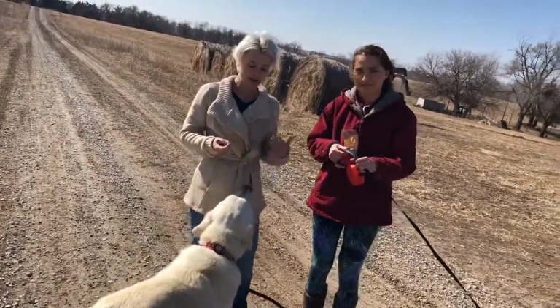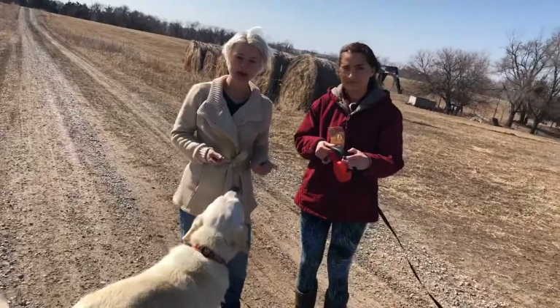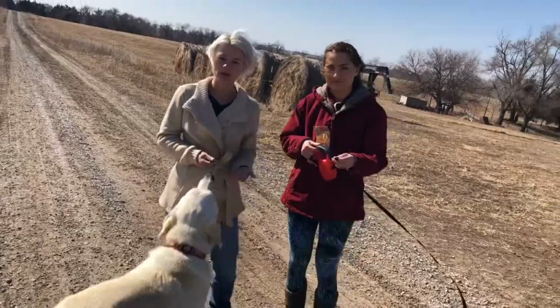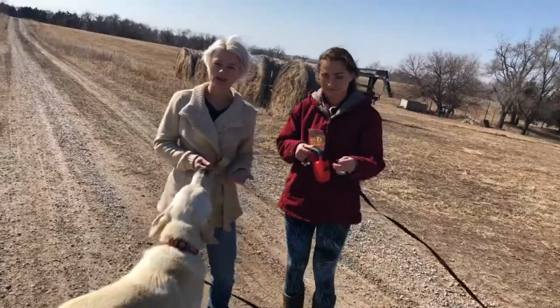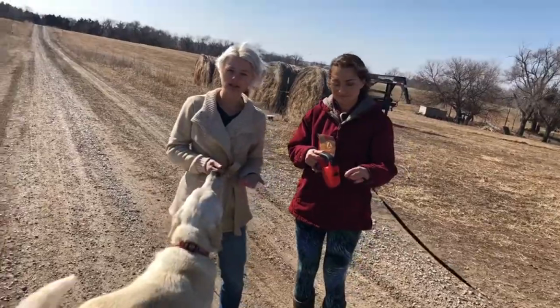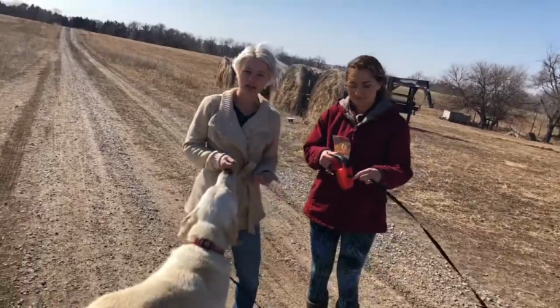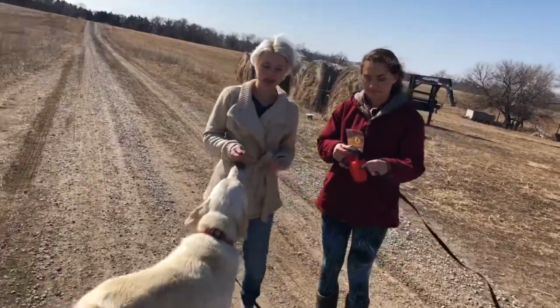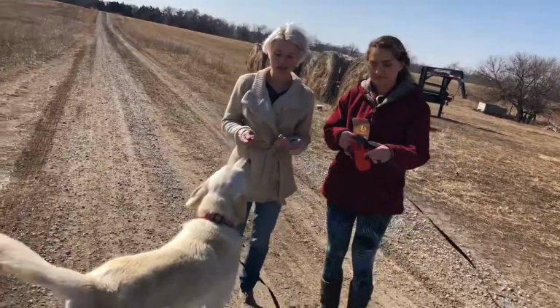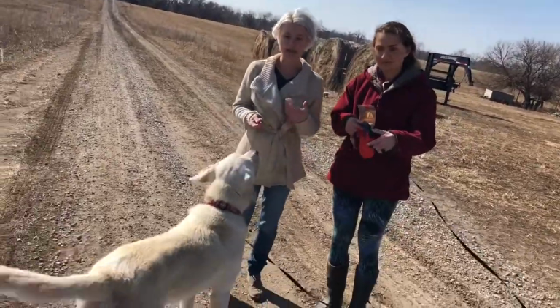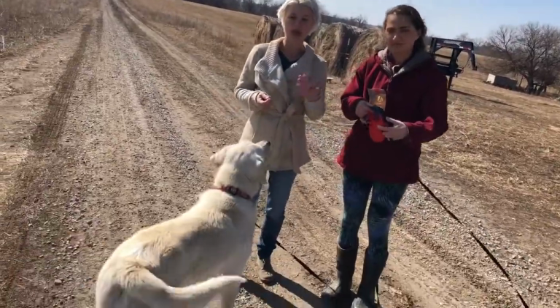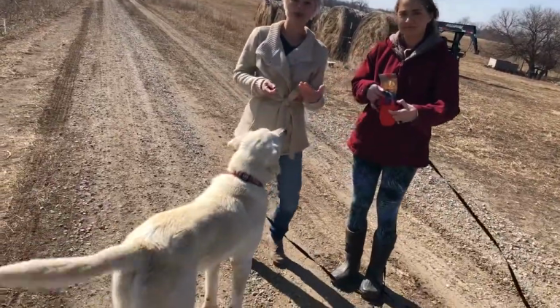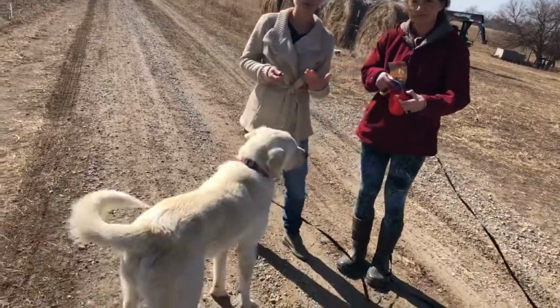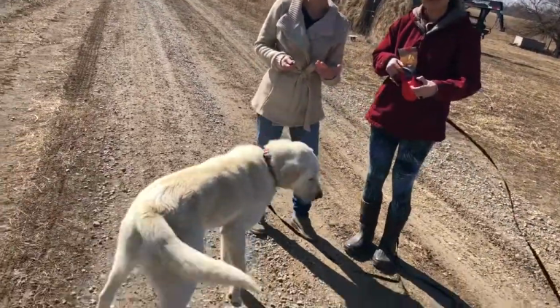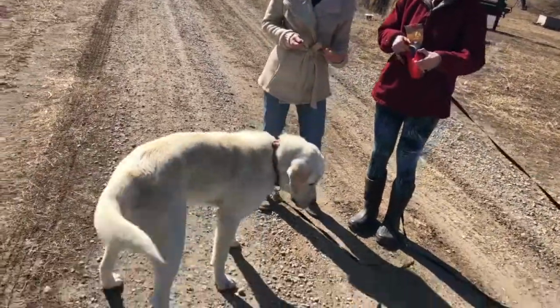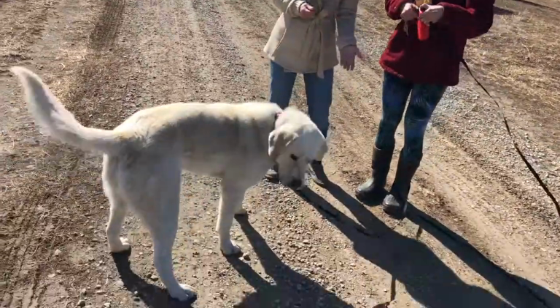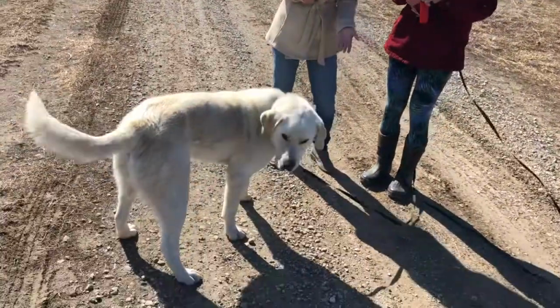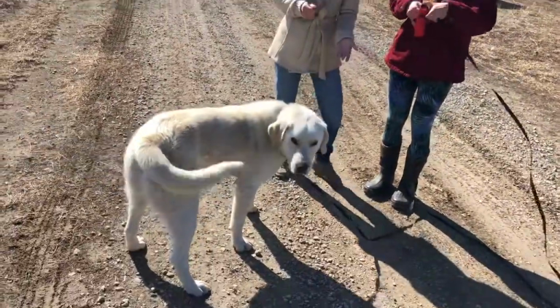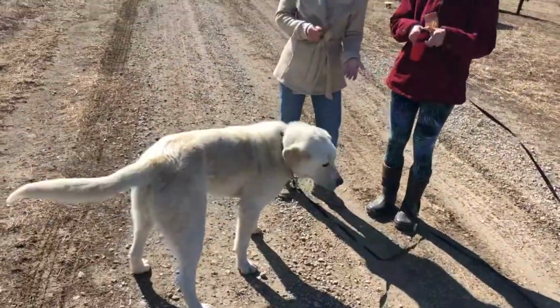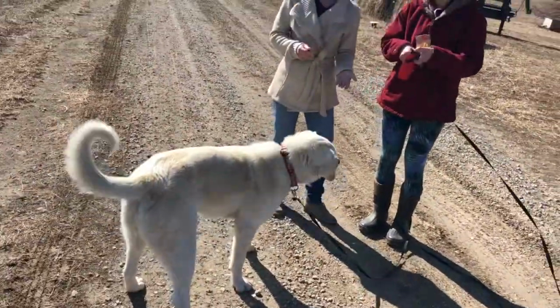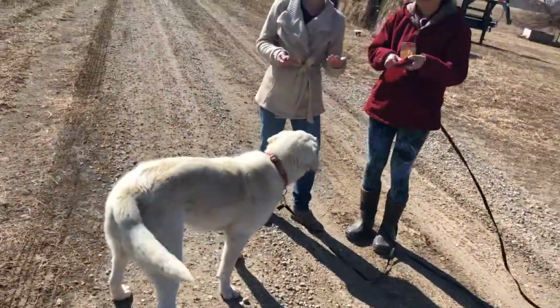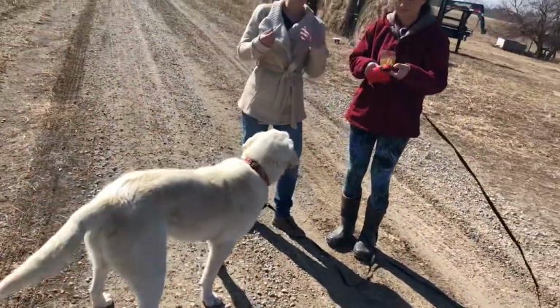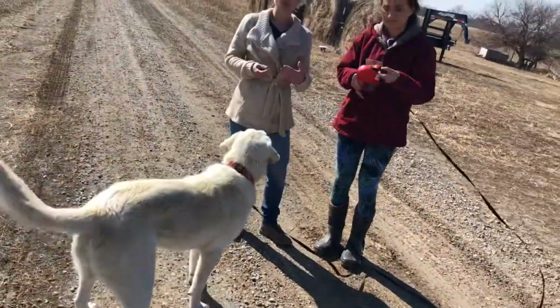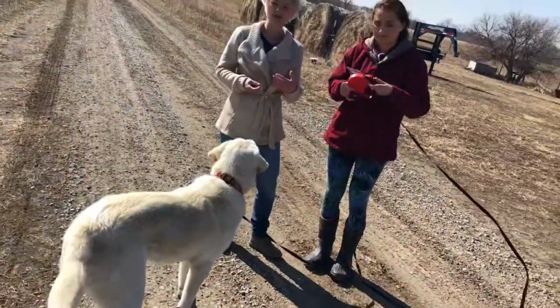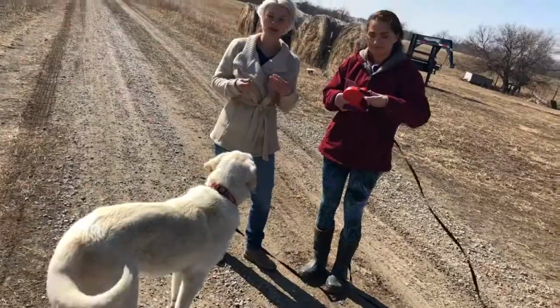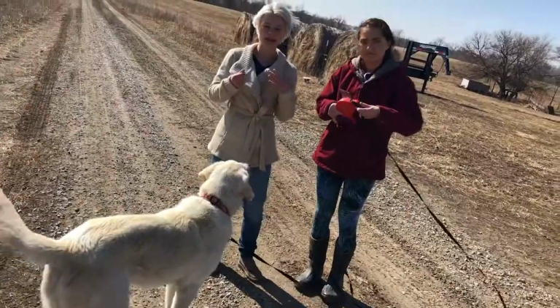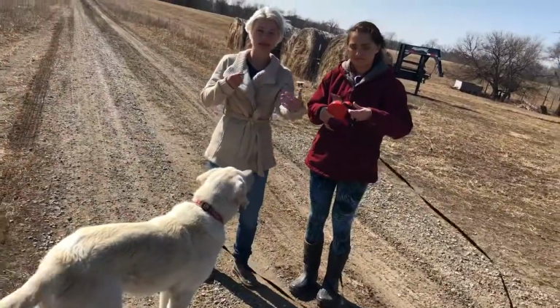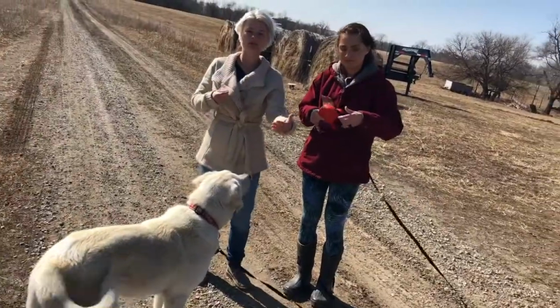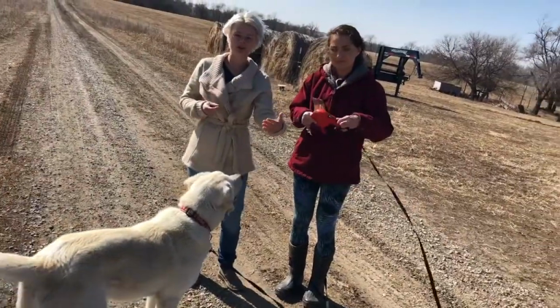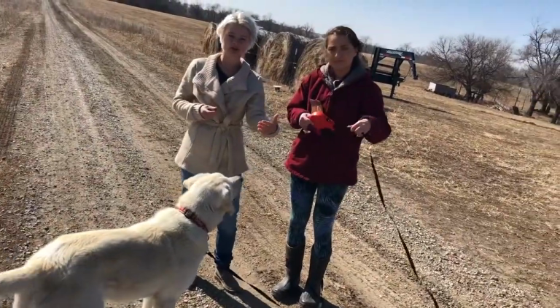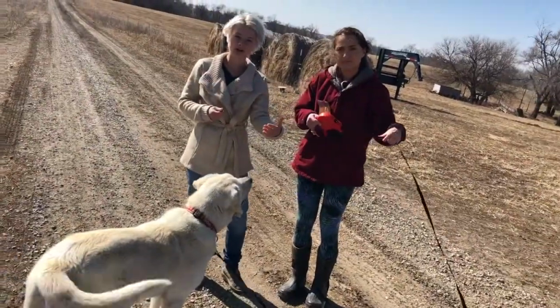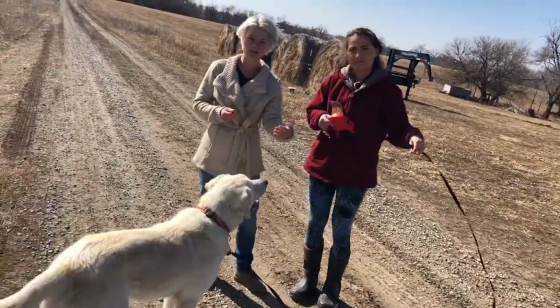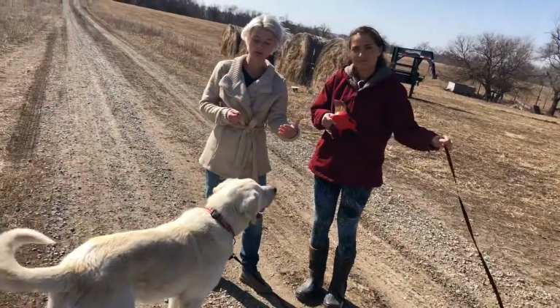Right now we have him on a leash, and that's going to help reinforce that he needs to stick with us so he can't take off and go too far at this point.